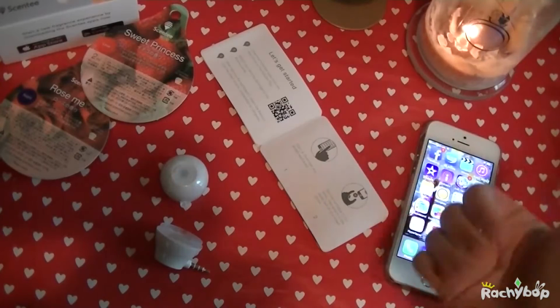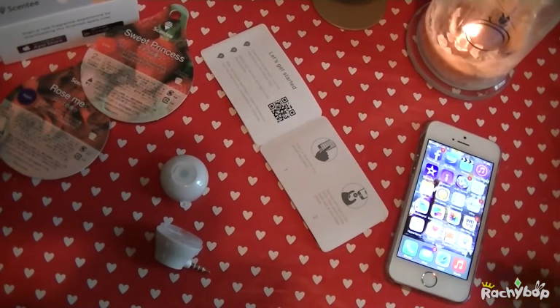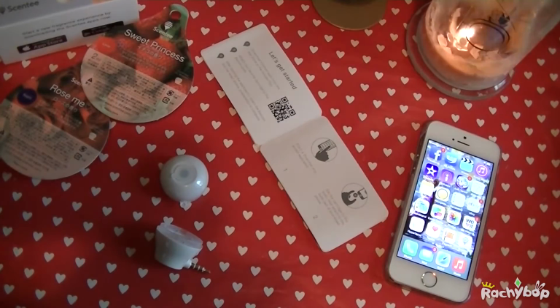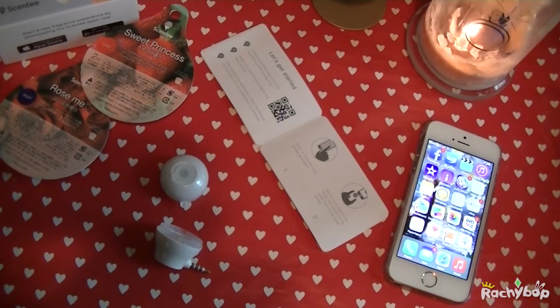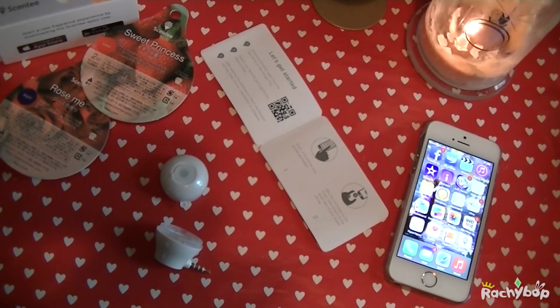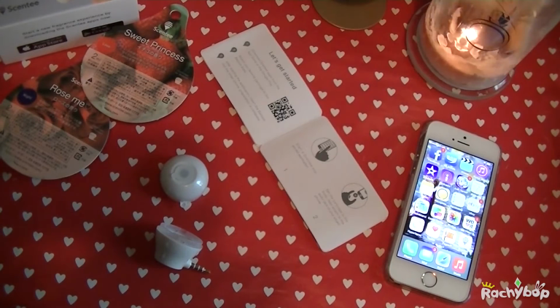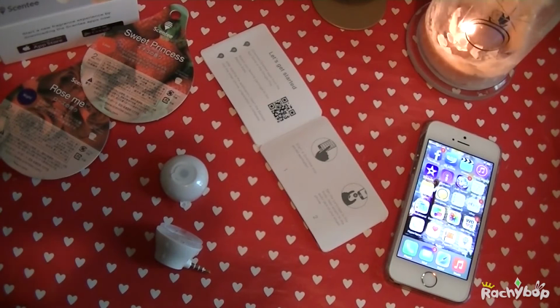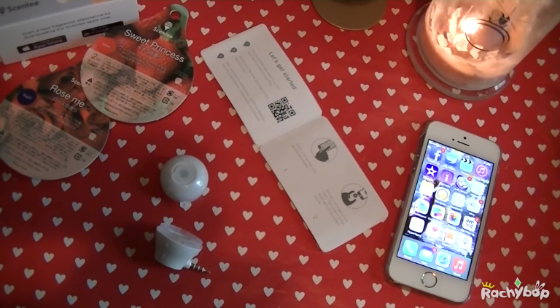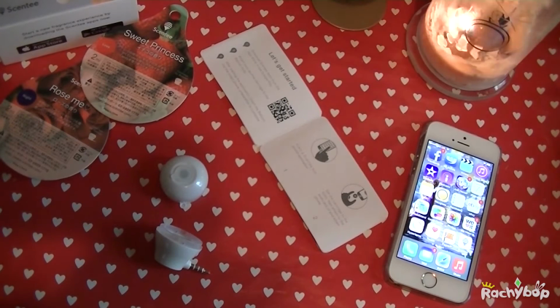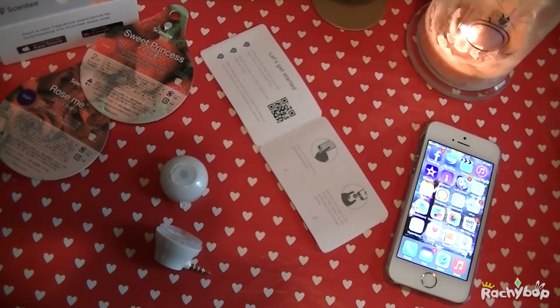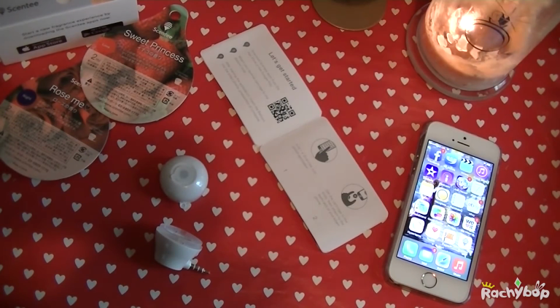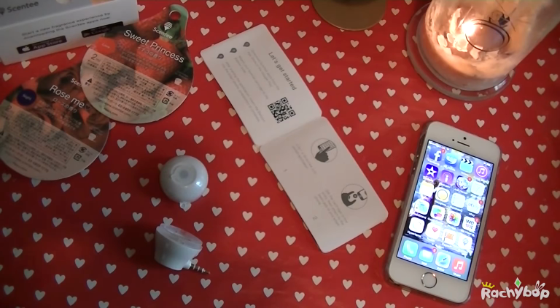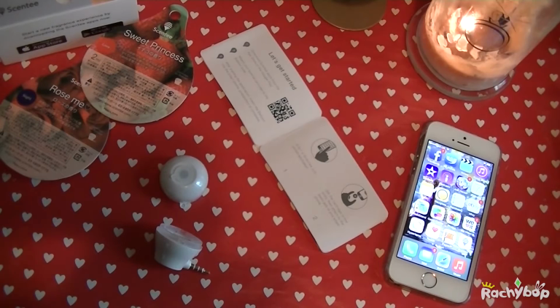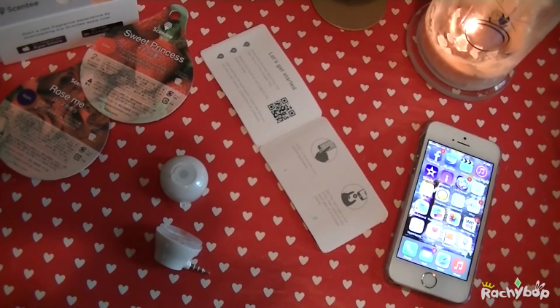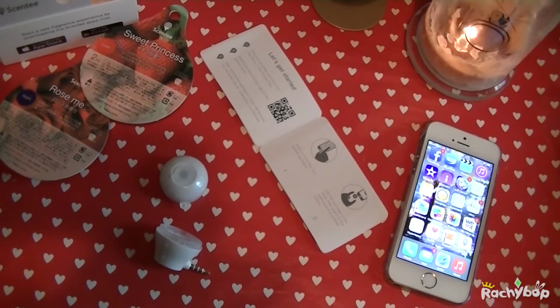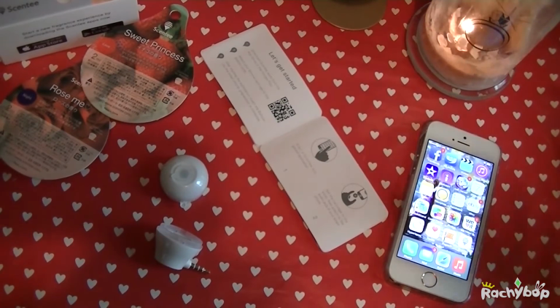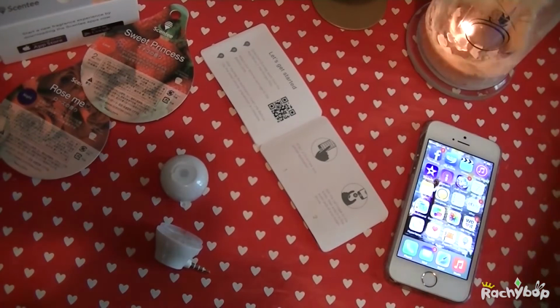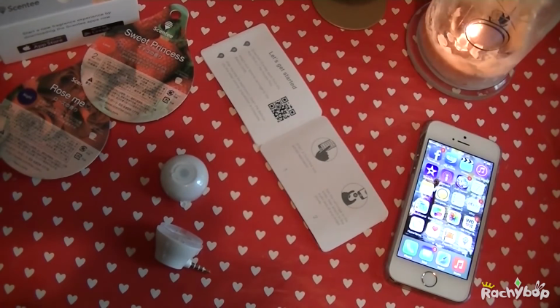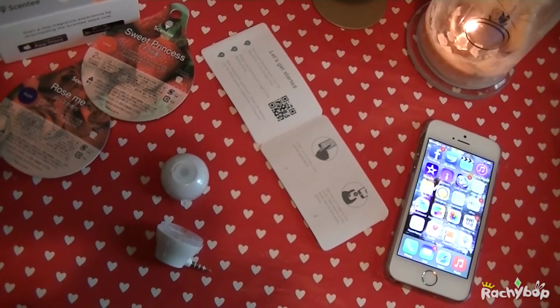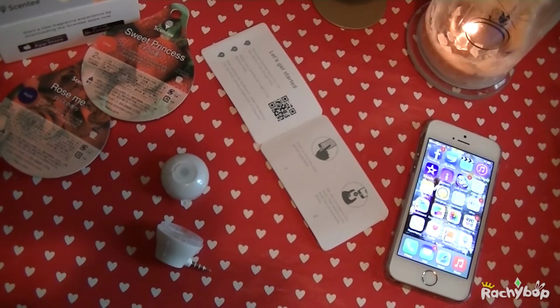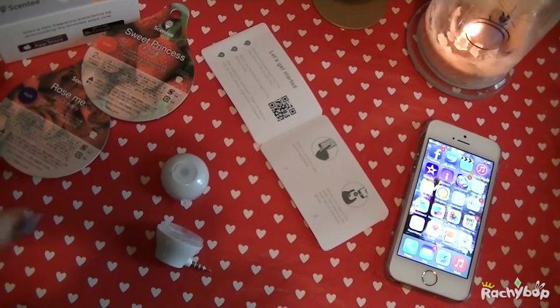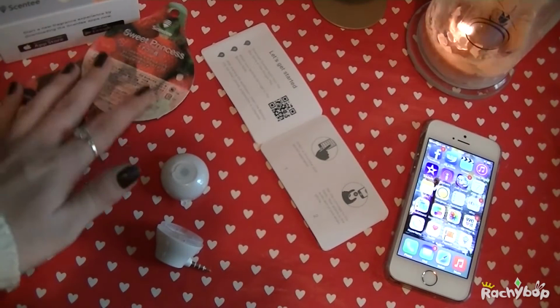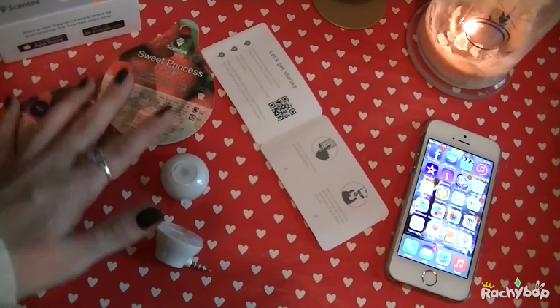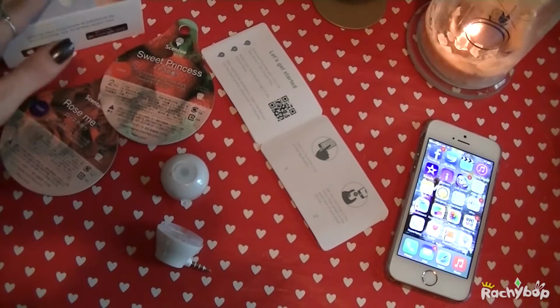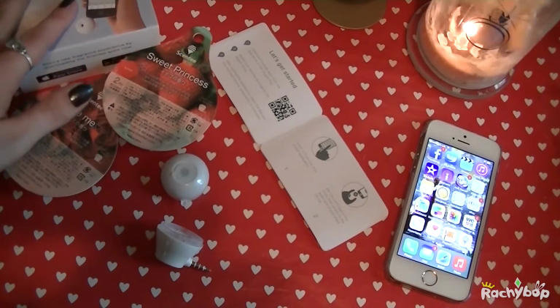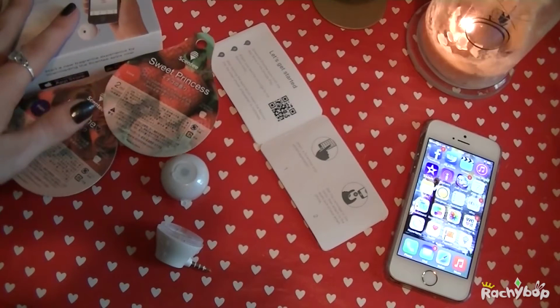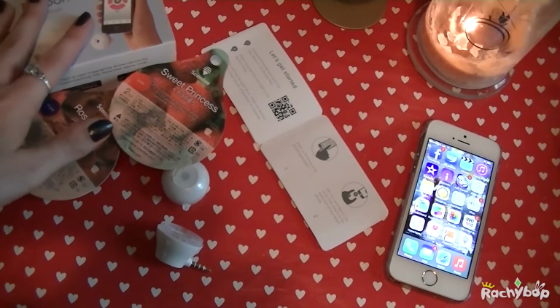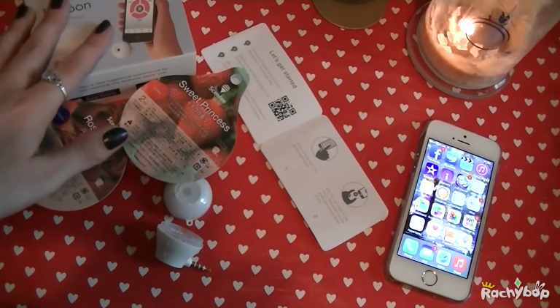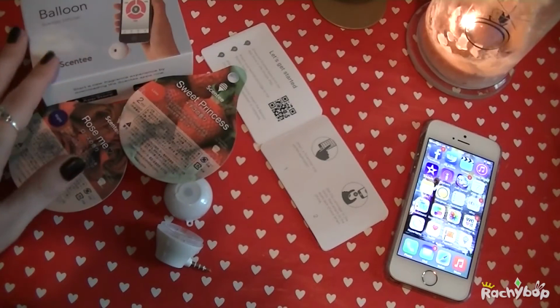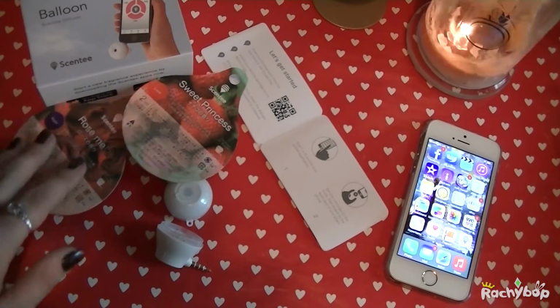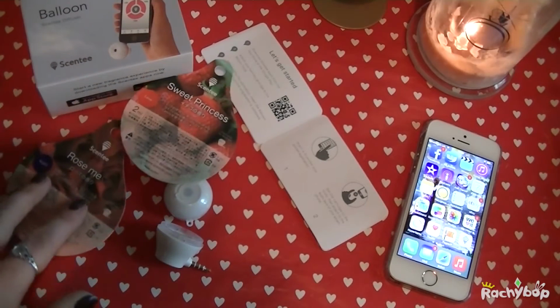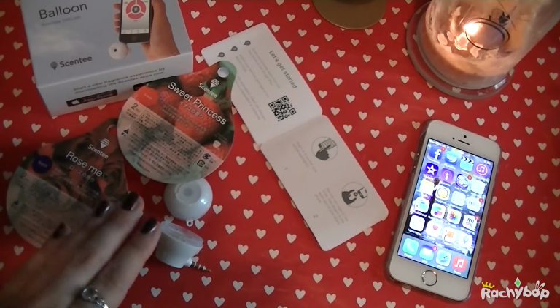Hi guys, Rachibab here and today I'm going to demo the Scenty app and stuff. So I got this and I've shown you the unboxing but I haven't actually shown you it in action.